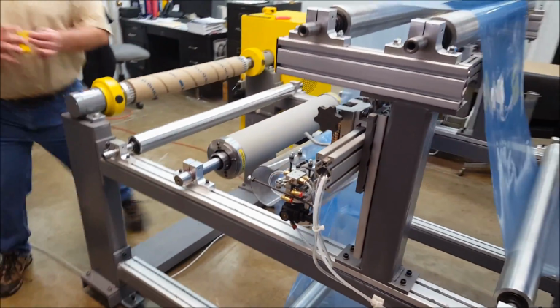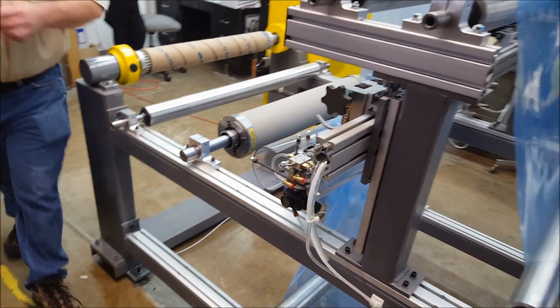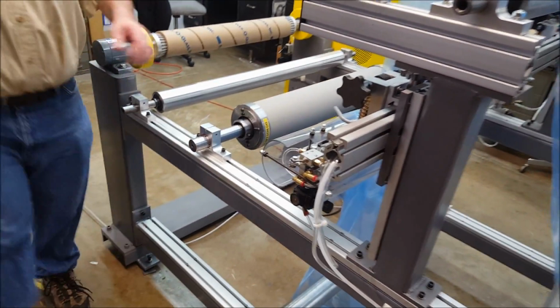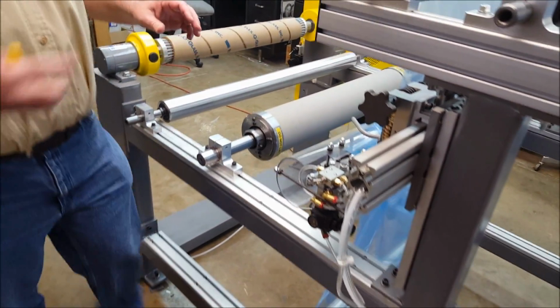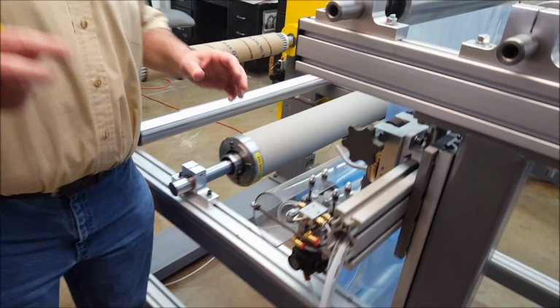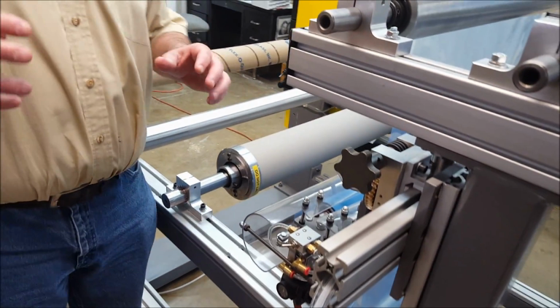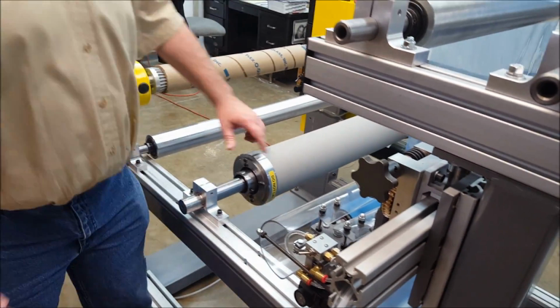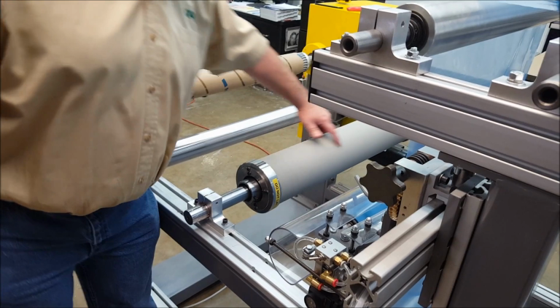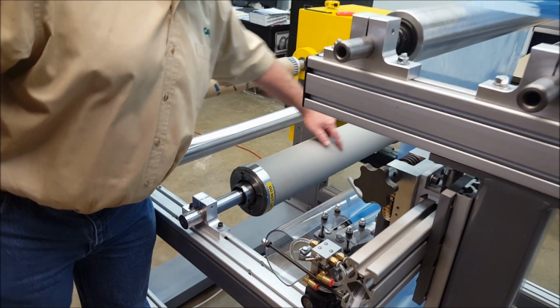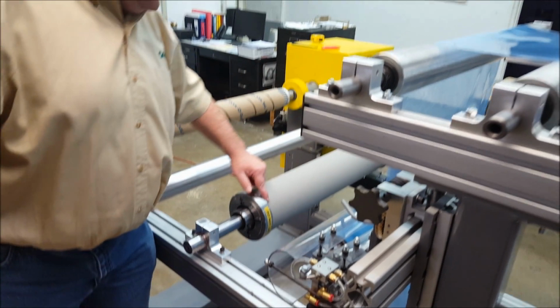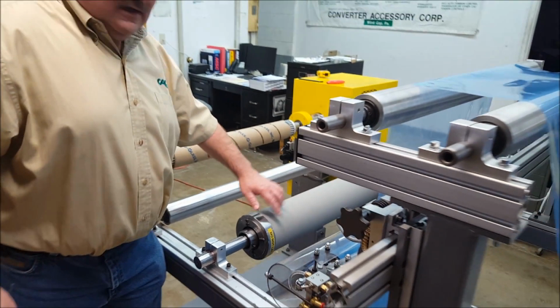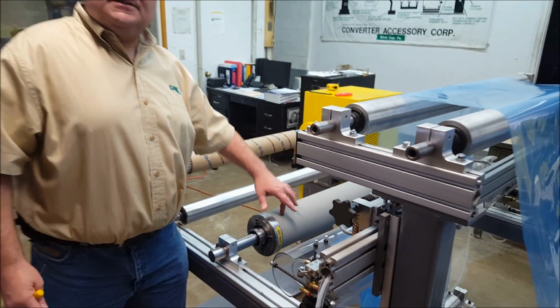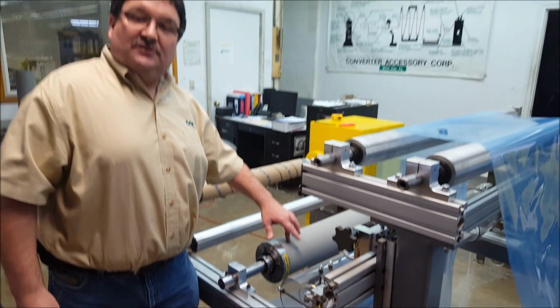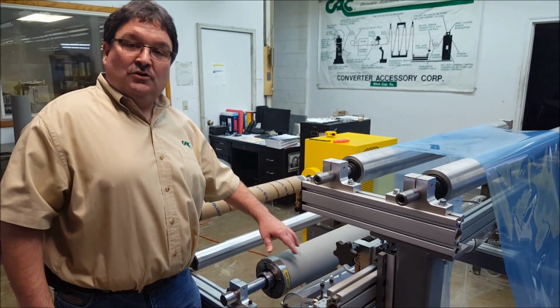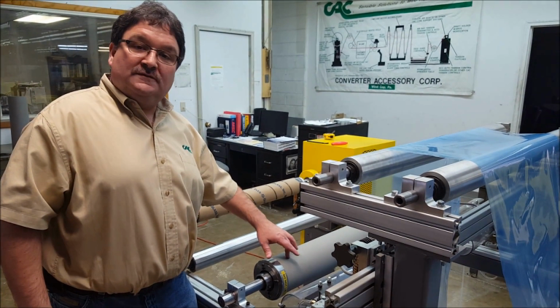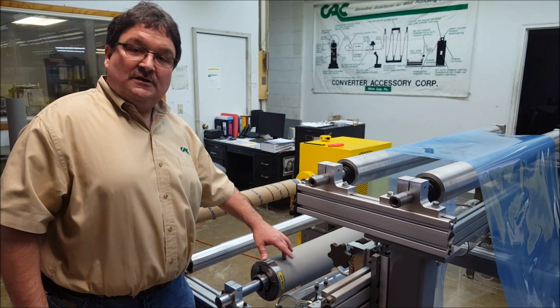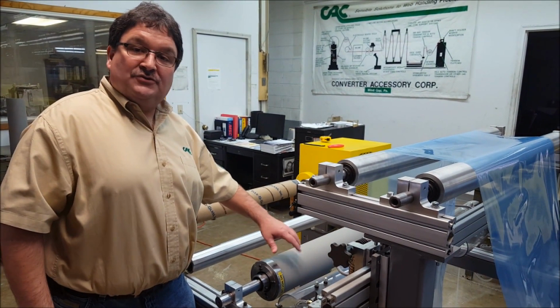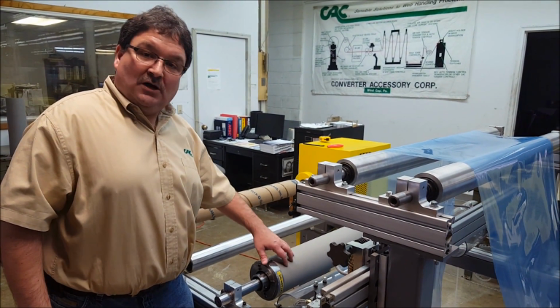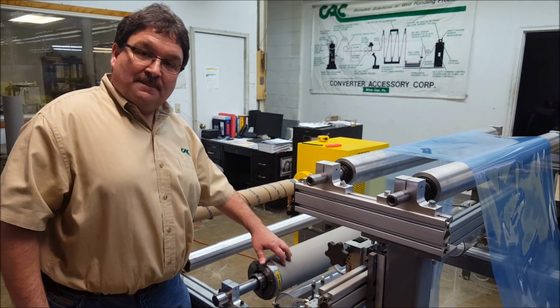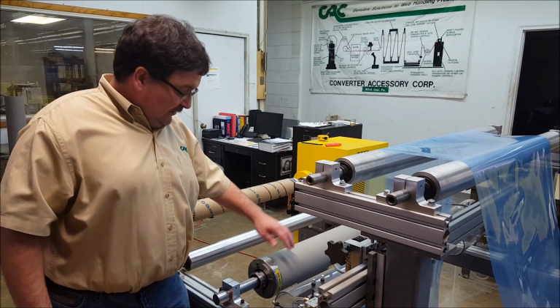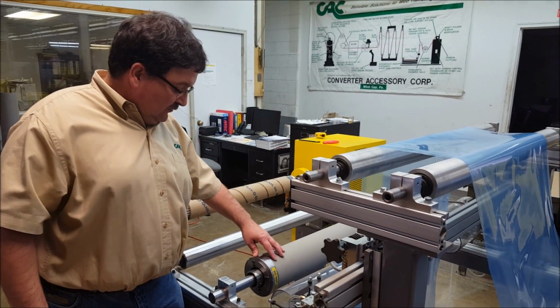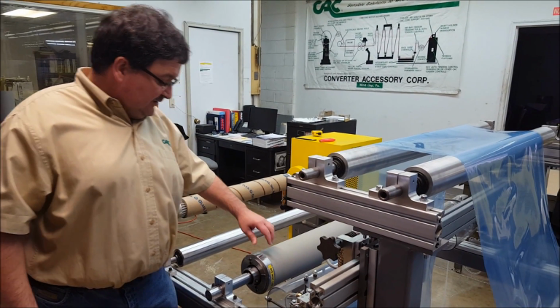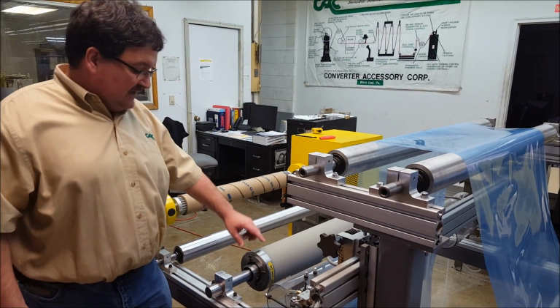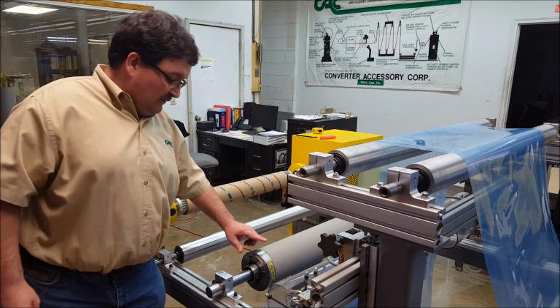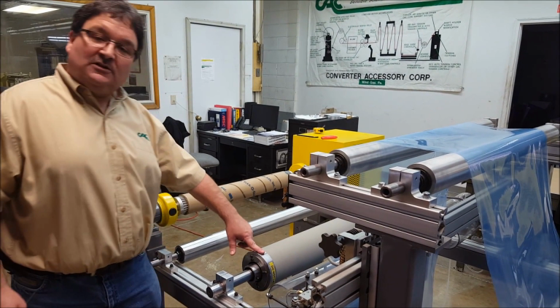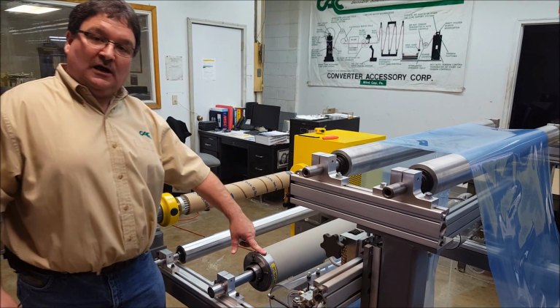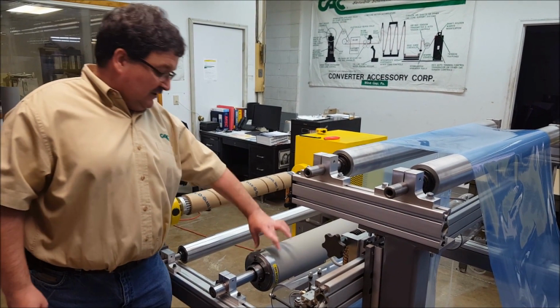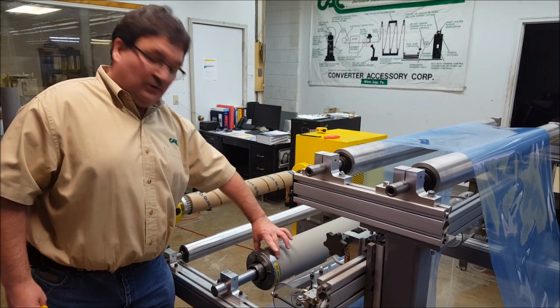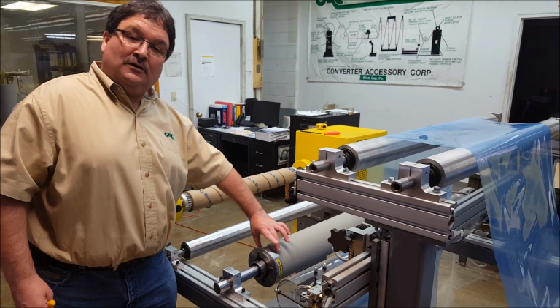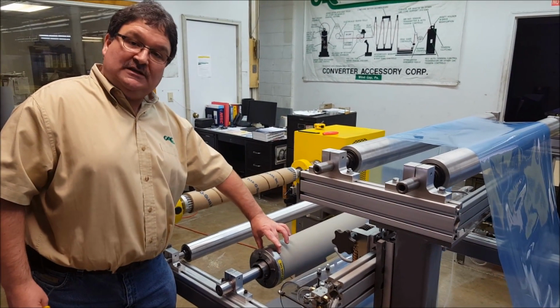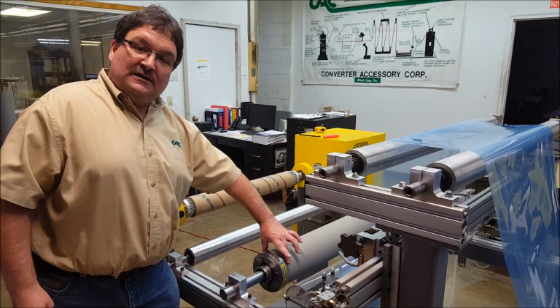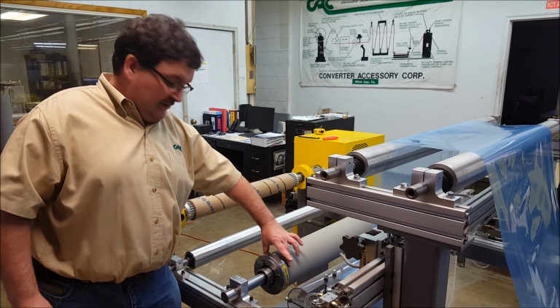The Wrinkle Stop is a smooth surface, and it is linear. There are no grooves and no bow. The way this roll works is, it has a metal clamp collar that clamps and holds that rubber sleeve in place.